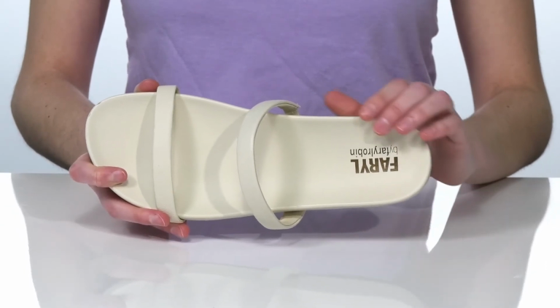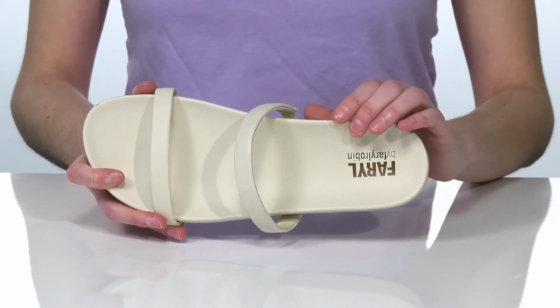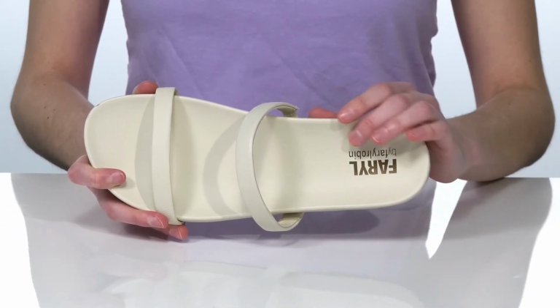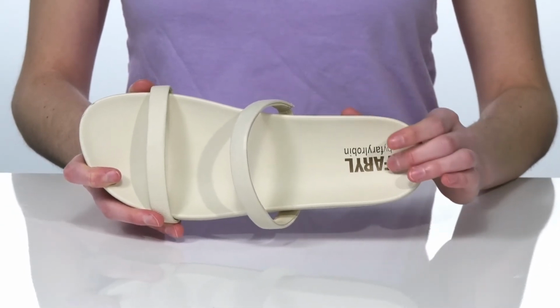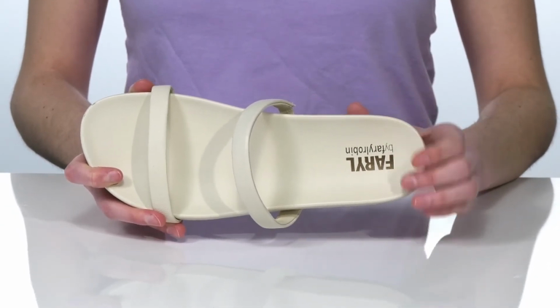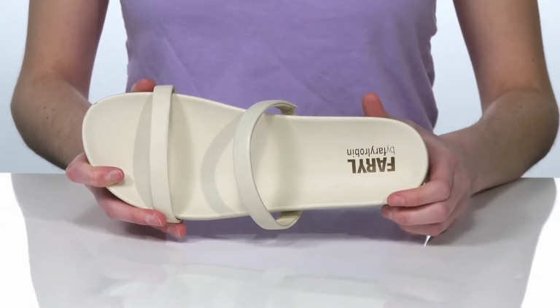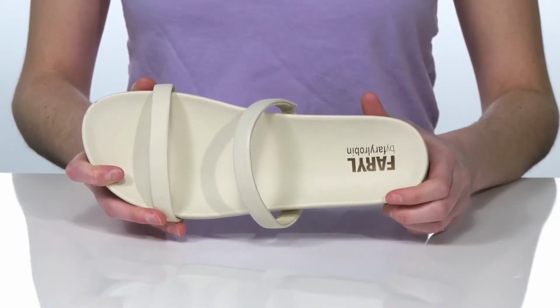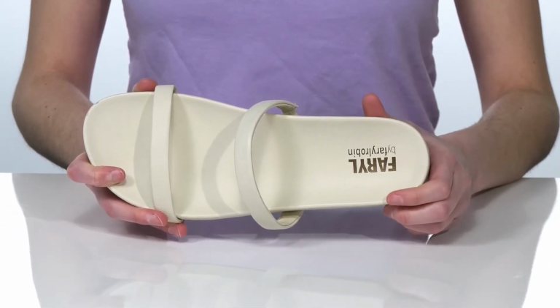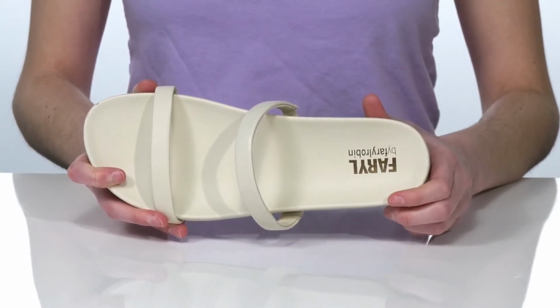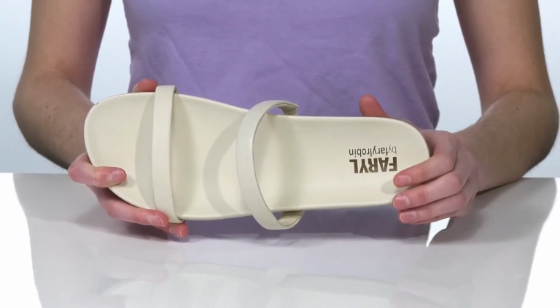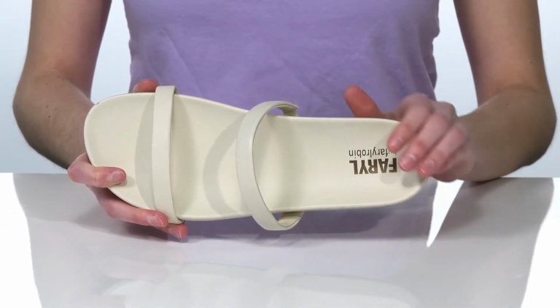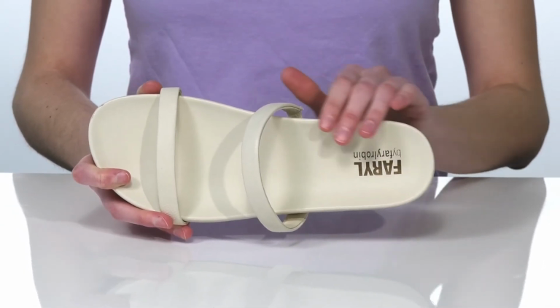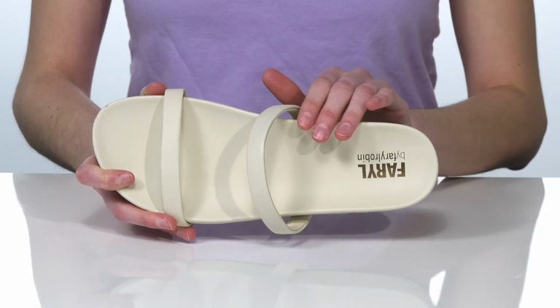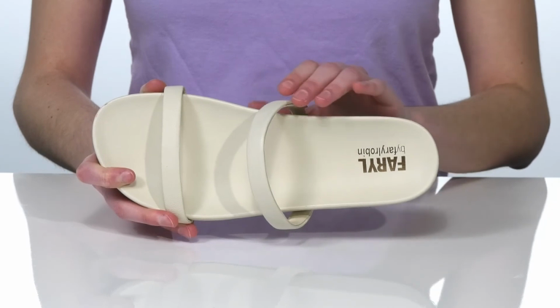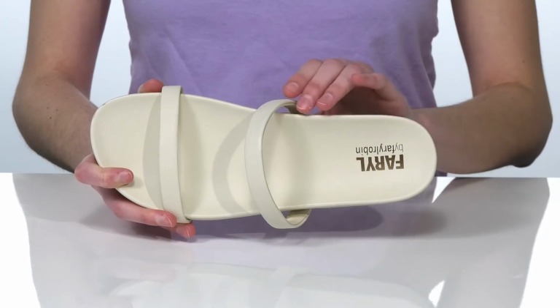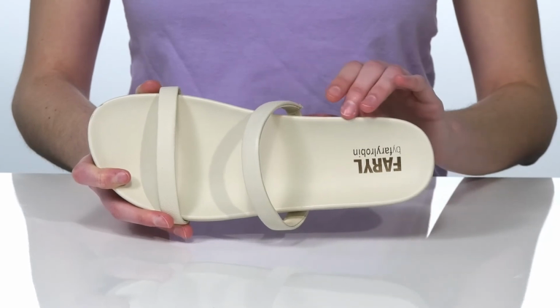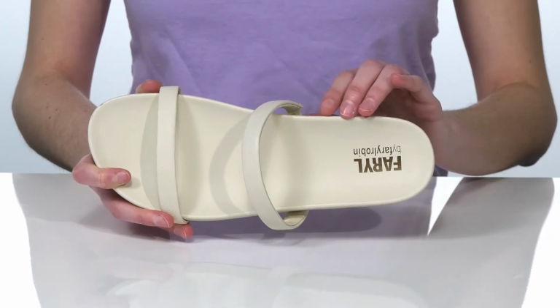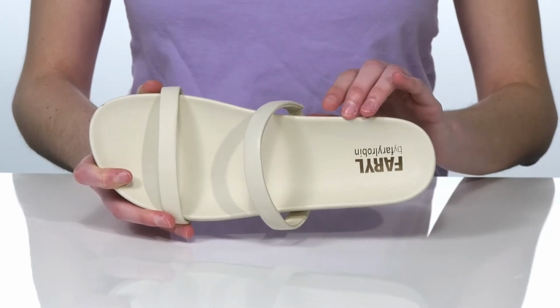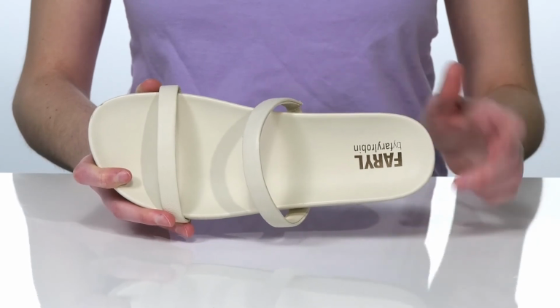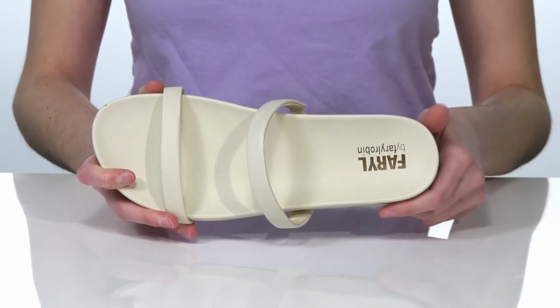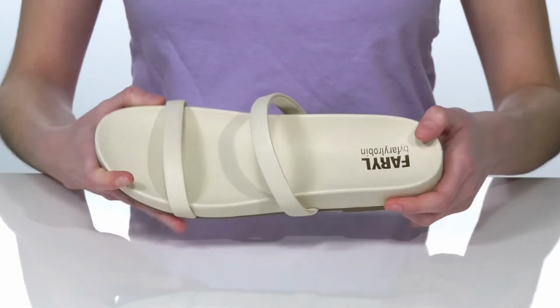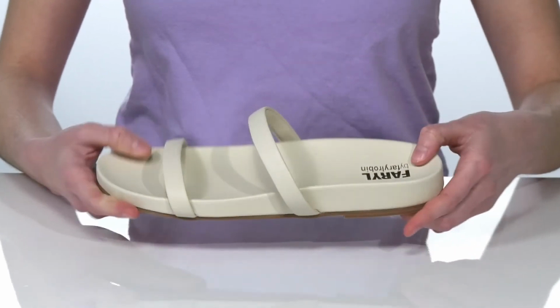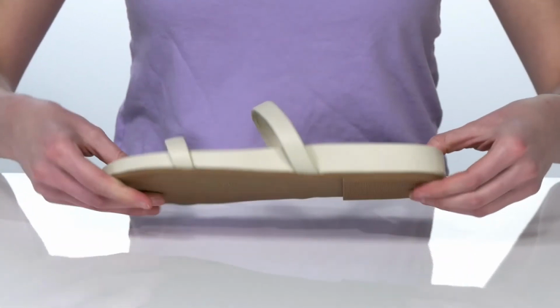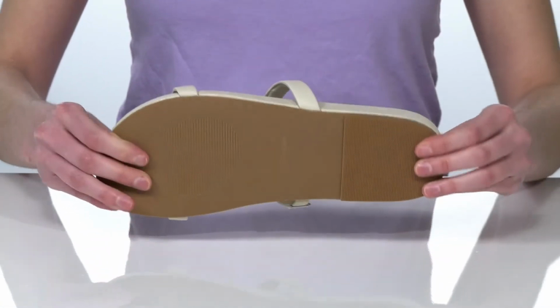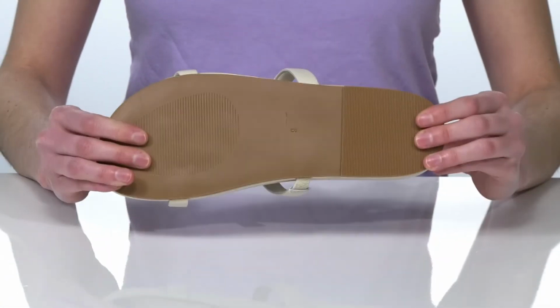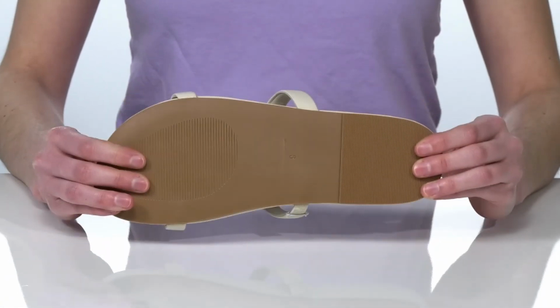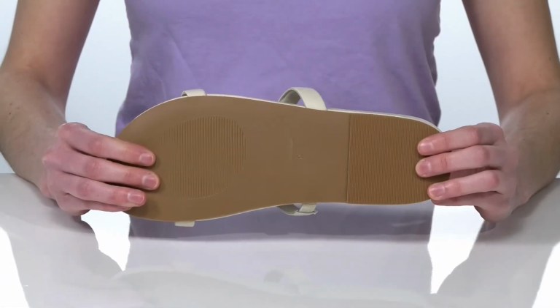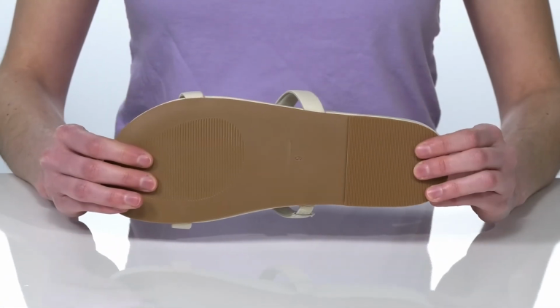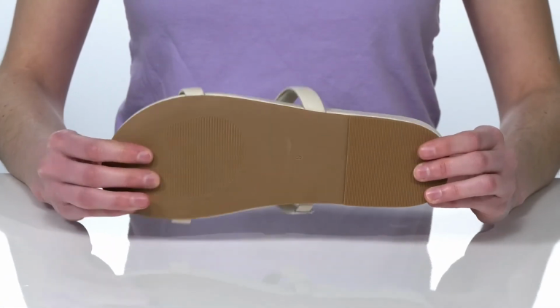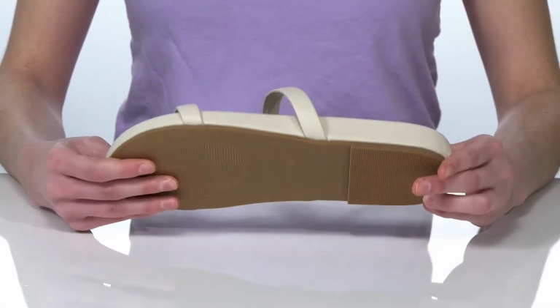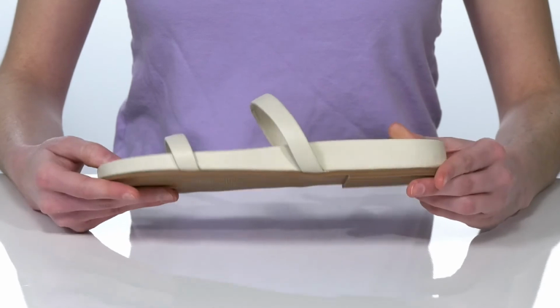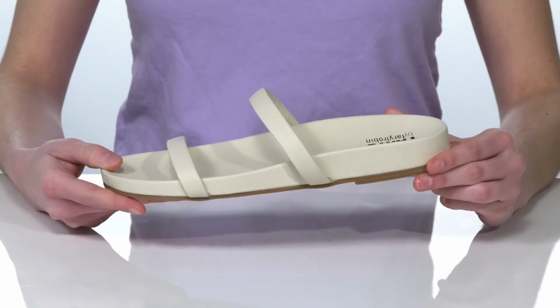Inside, the footbed features the Feral by Feral Robin logo and a contoured shape to support your arches. It's all on top of a grippy textured outsole.